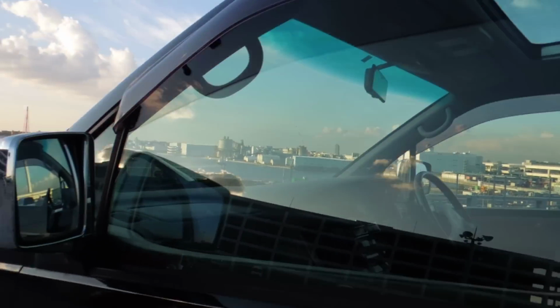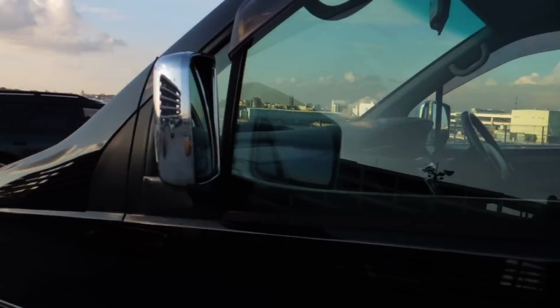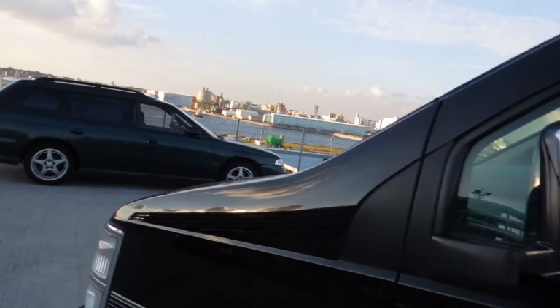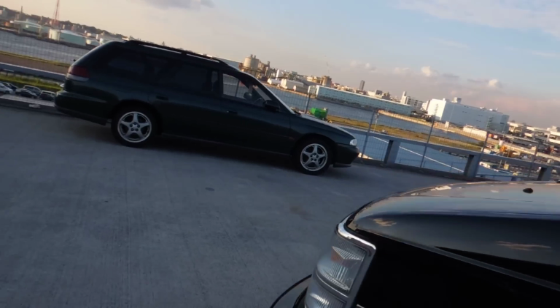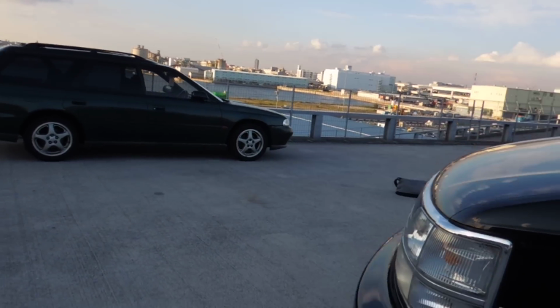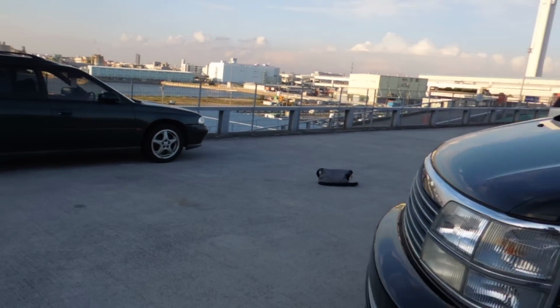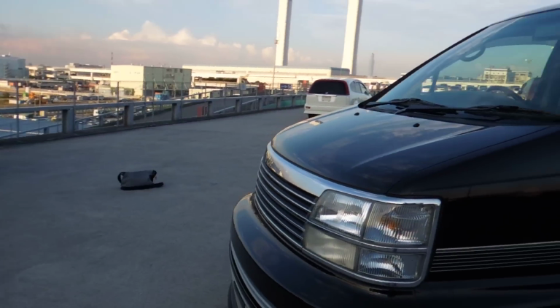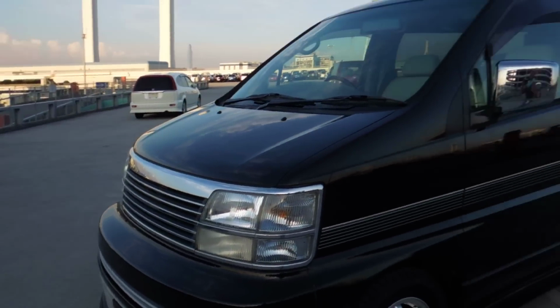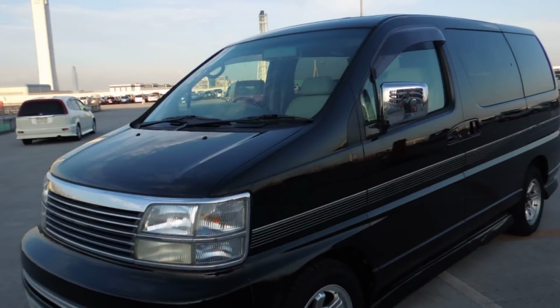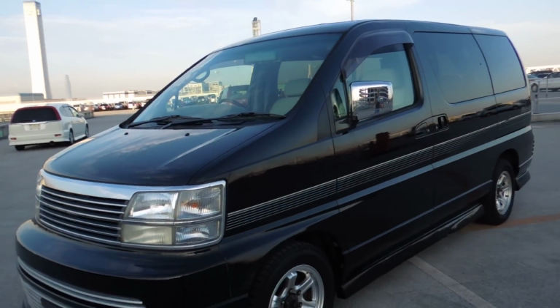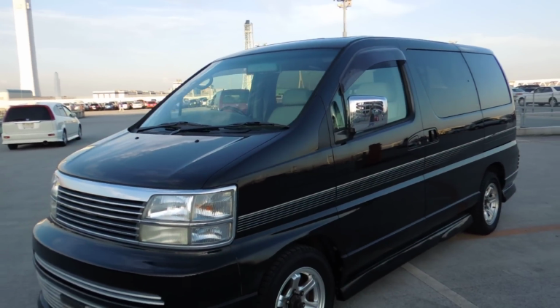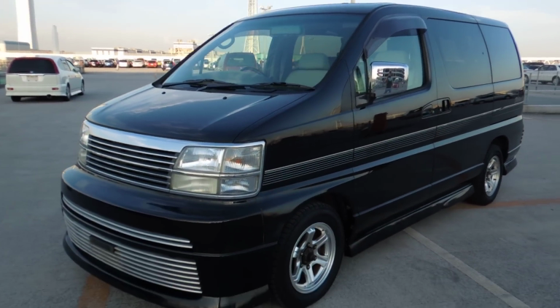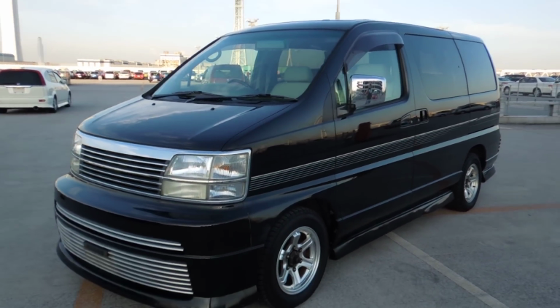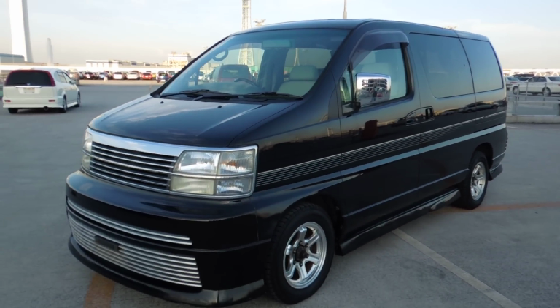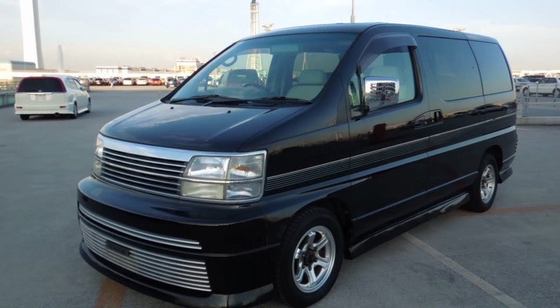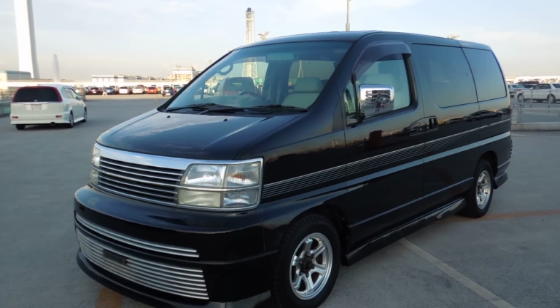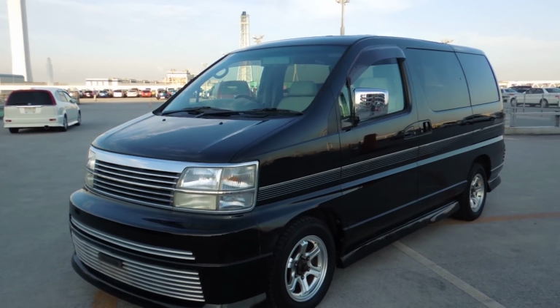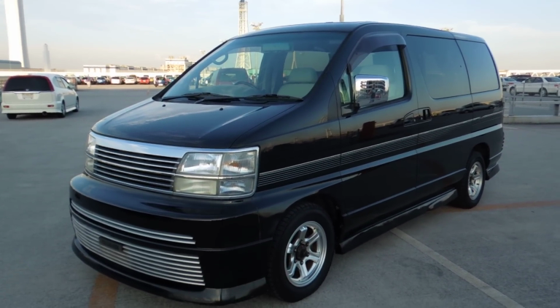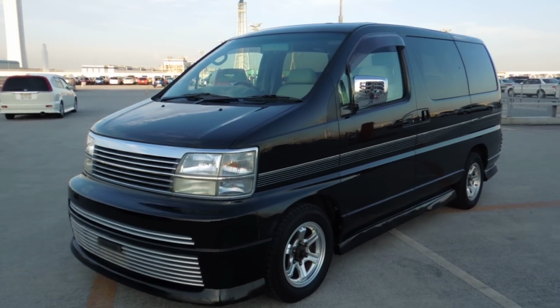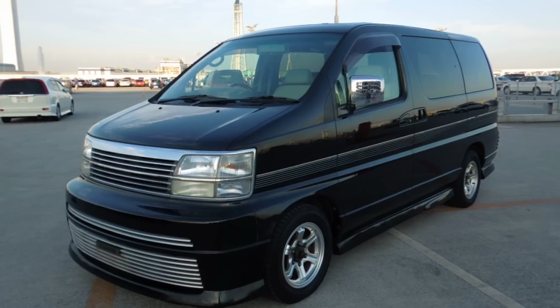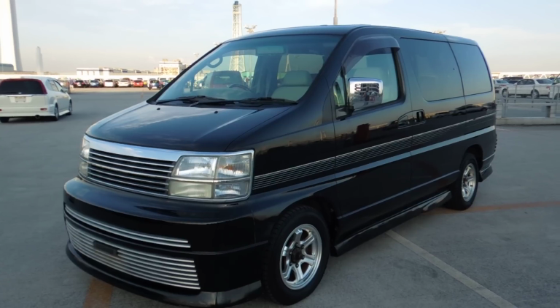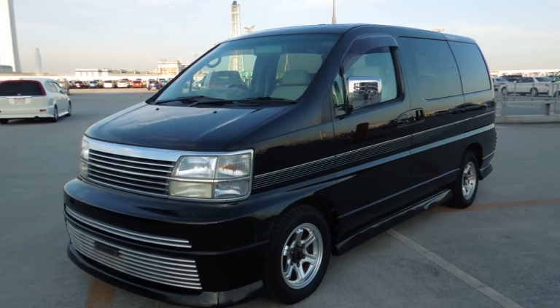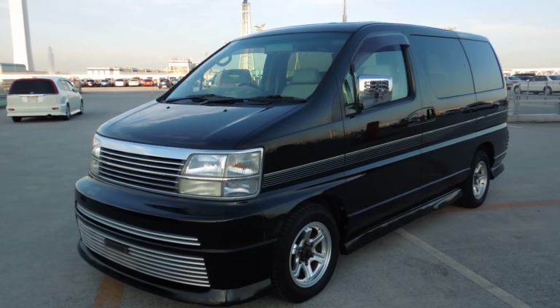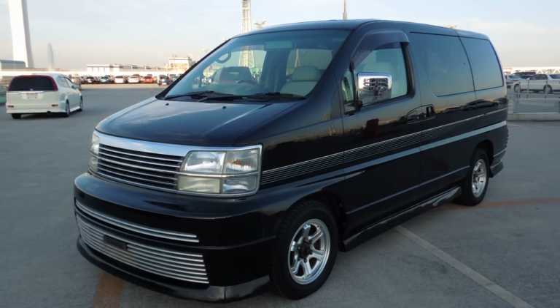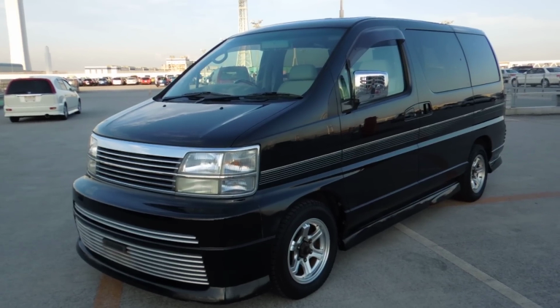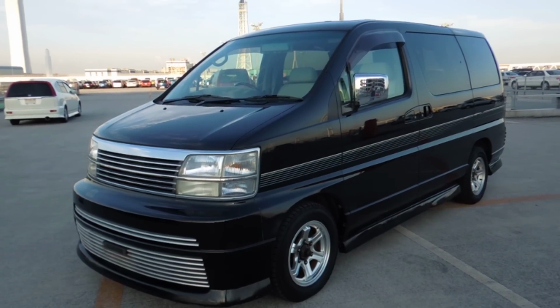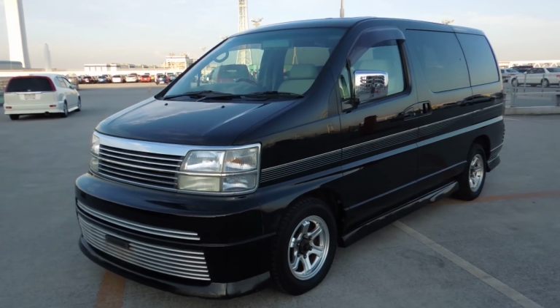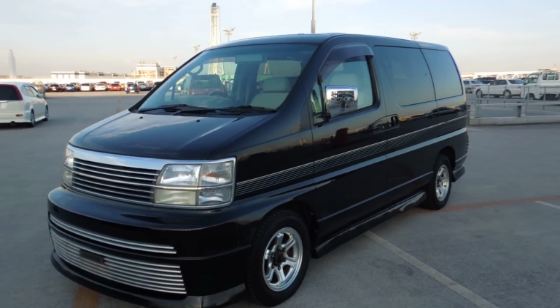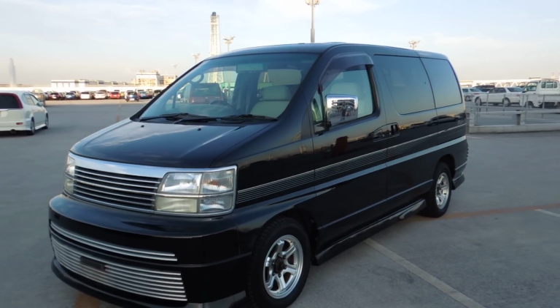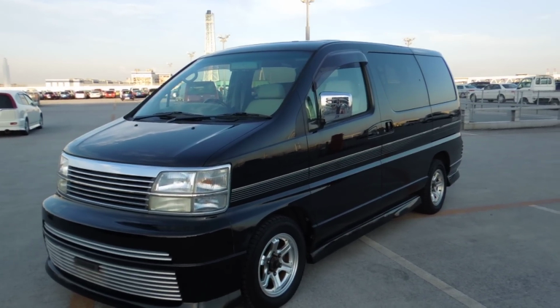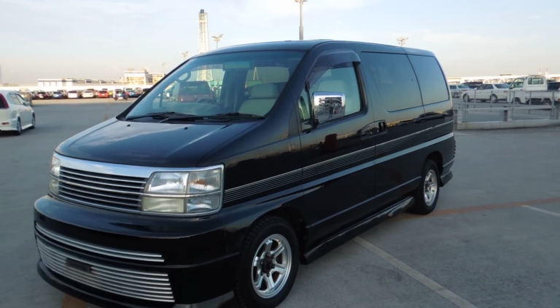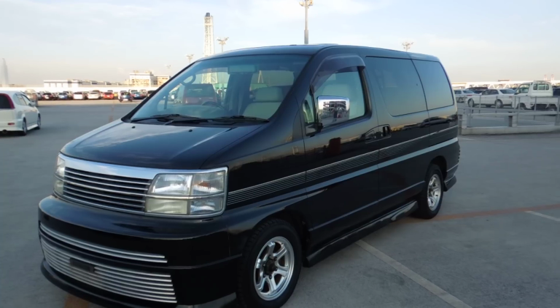So, just a really really nice E50 Rider, black. And this will be coming down very soon. Thank you for watching.